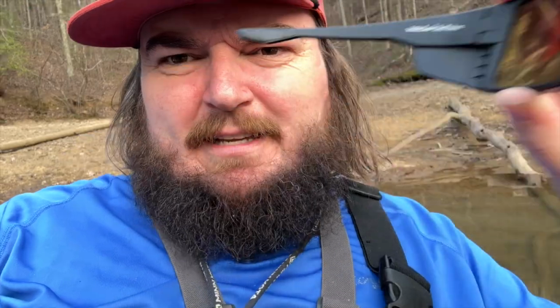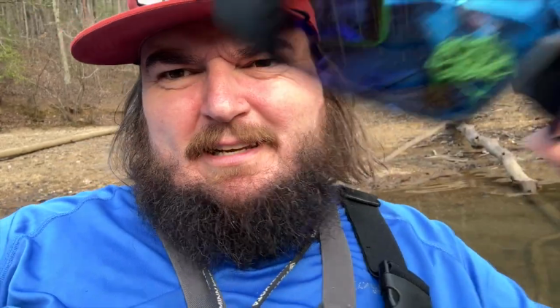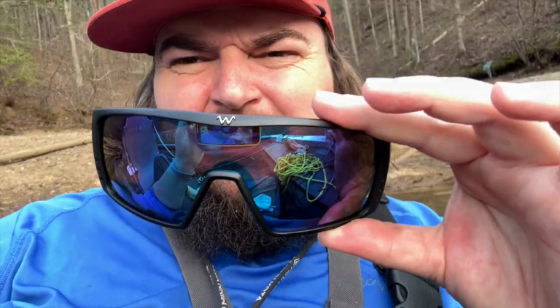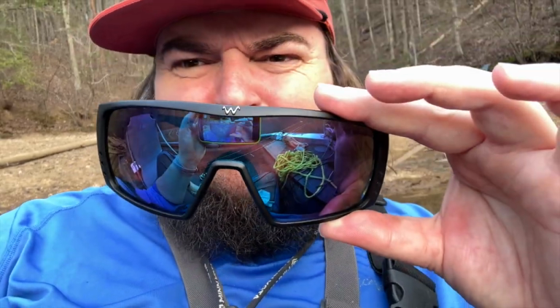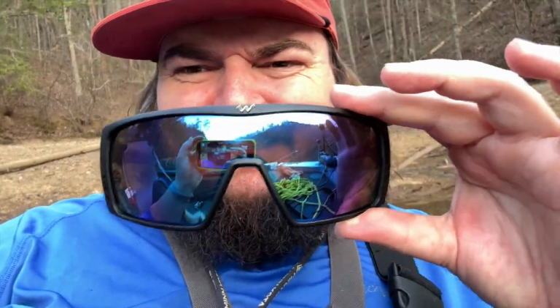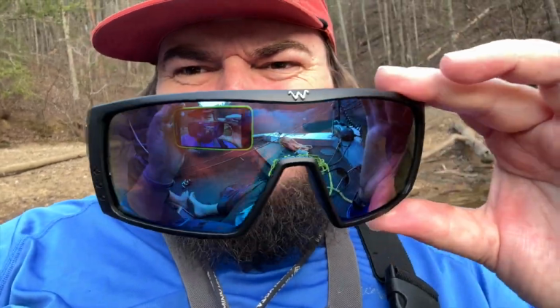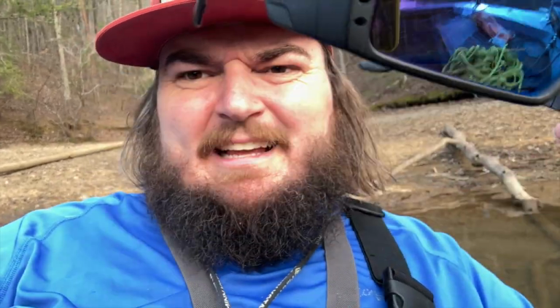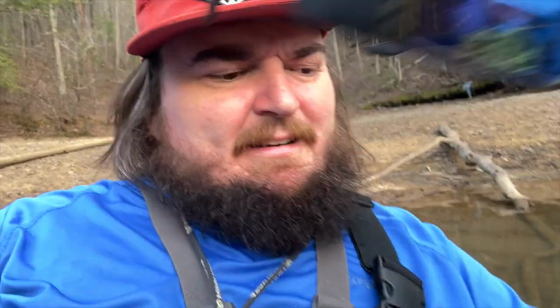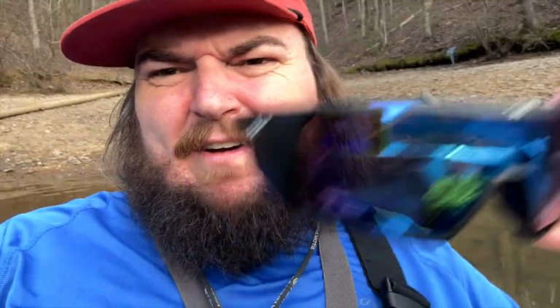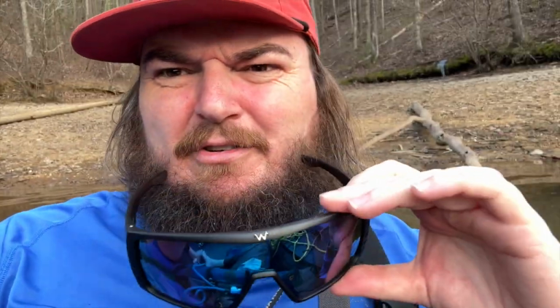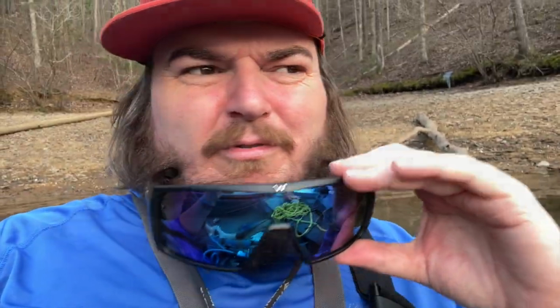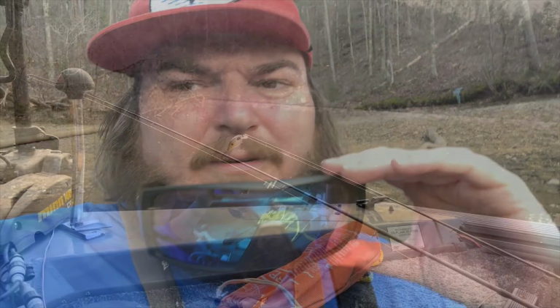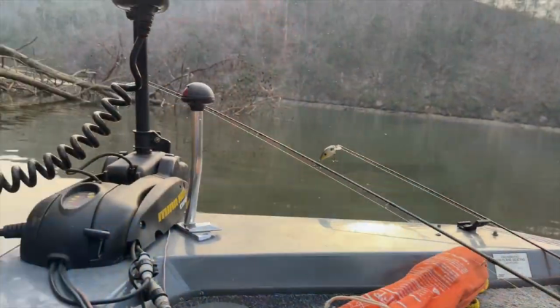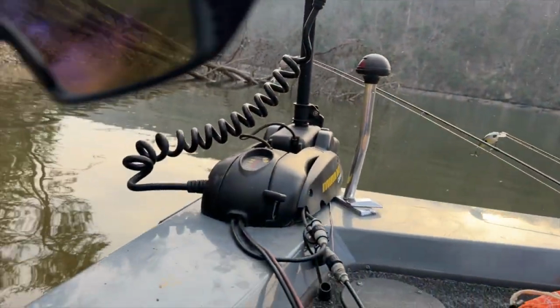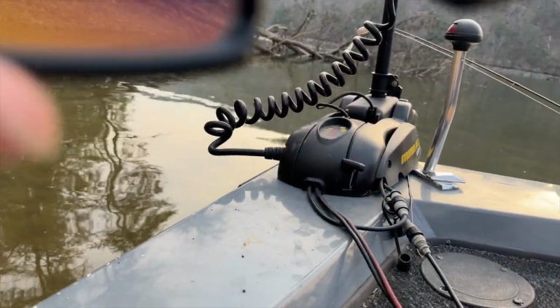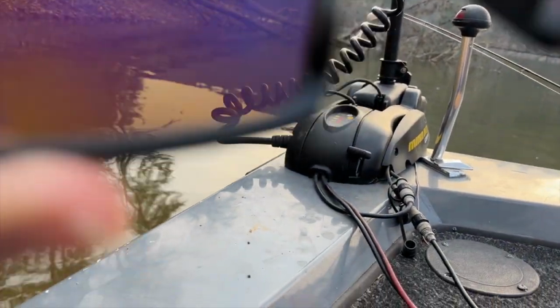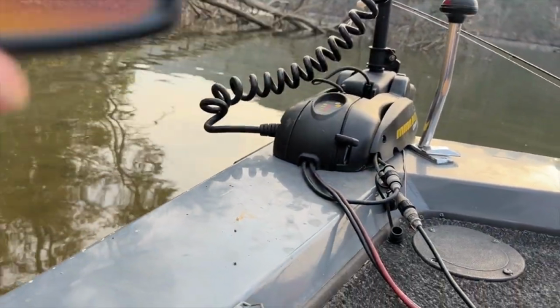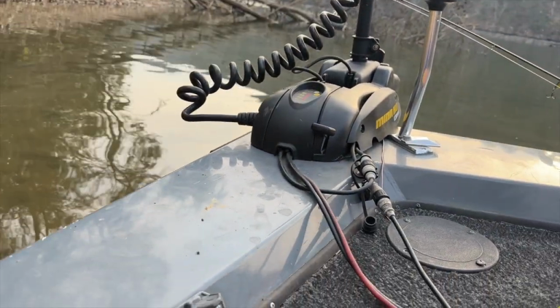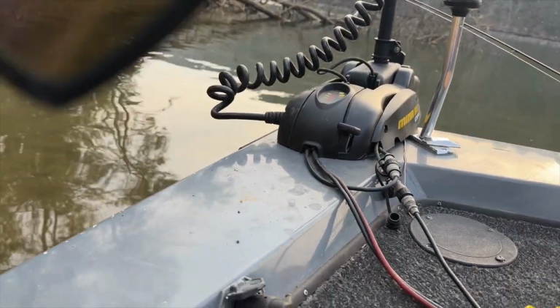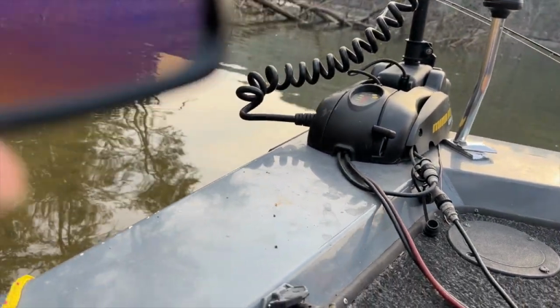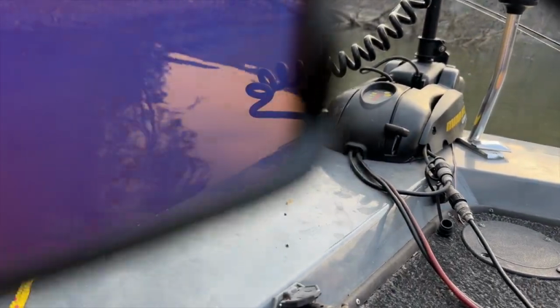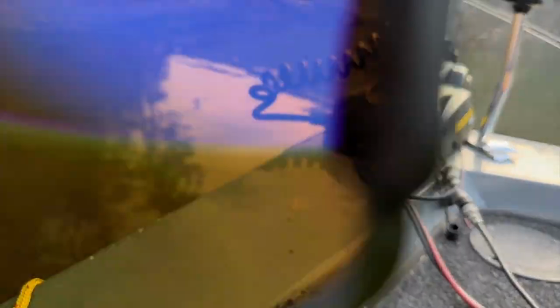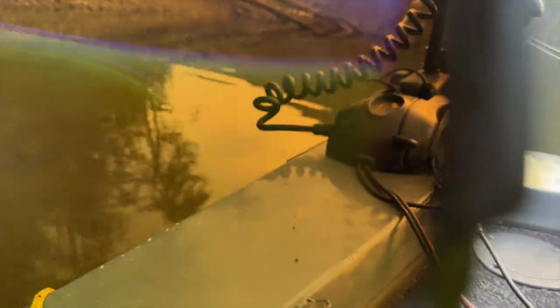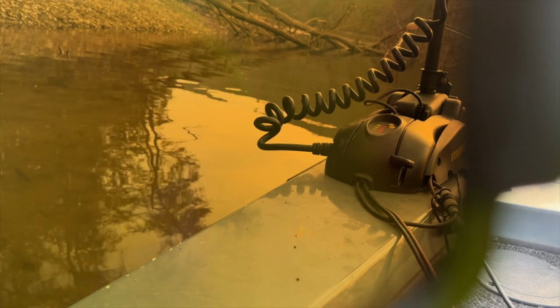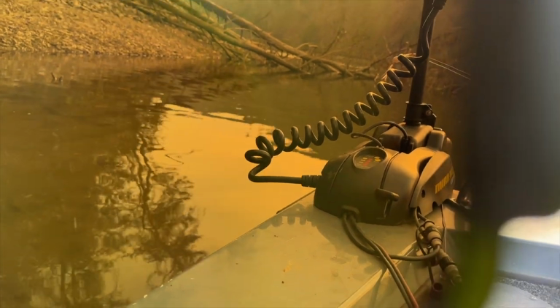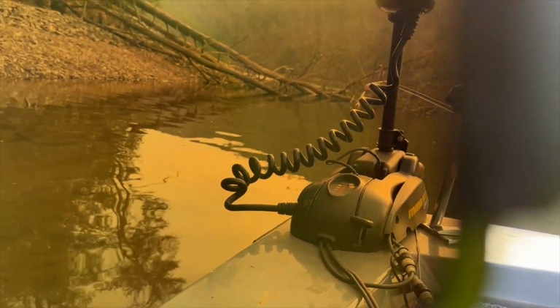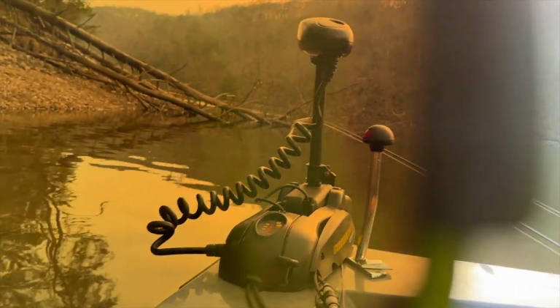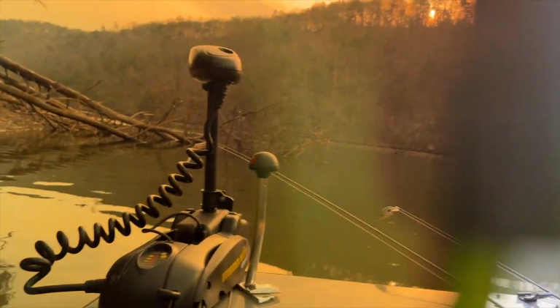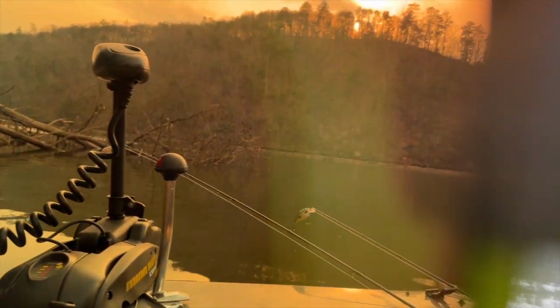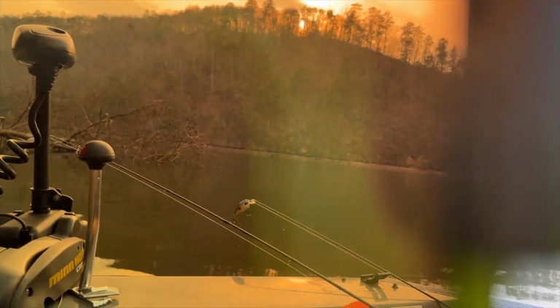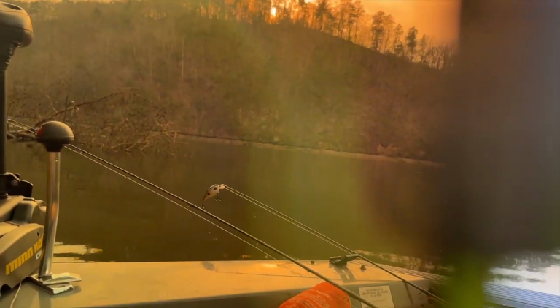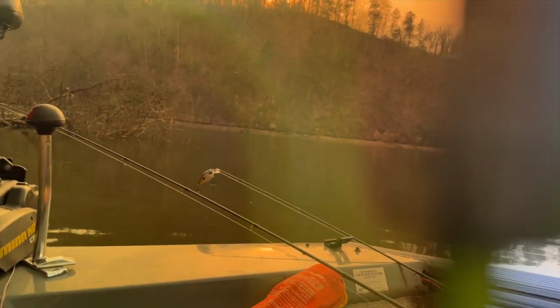Check them out on their website — I'll link it. You can also use my promo code 'bass and grass' to save 15% off. These things, let me see if I can show y'all real quick — they have a really almost yellow look to them when you look through them. This probably won't cut glare on camera as good as it does with the eye.